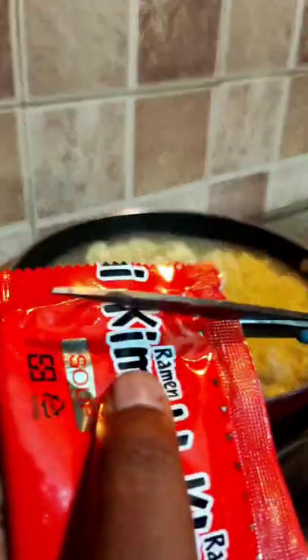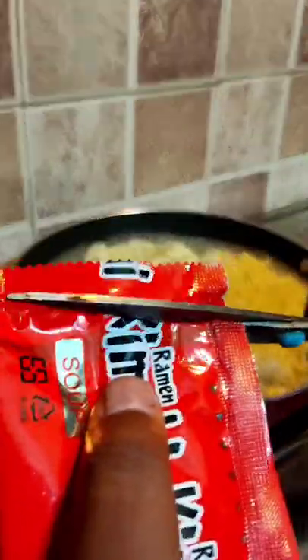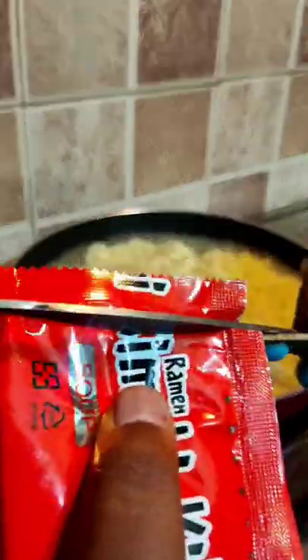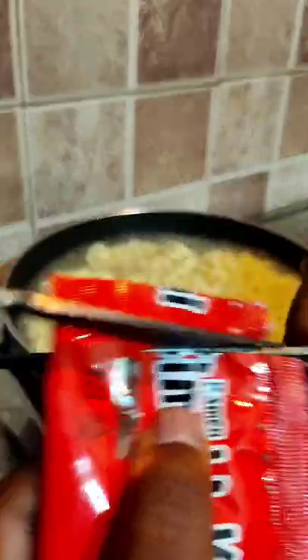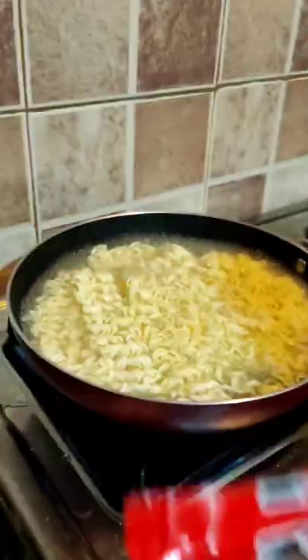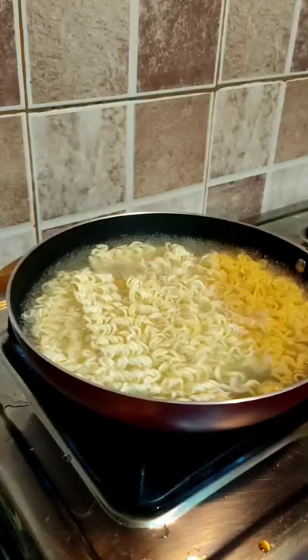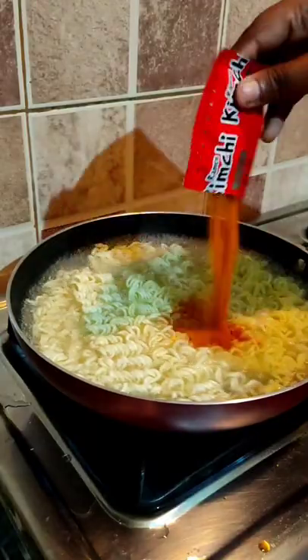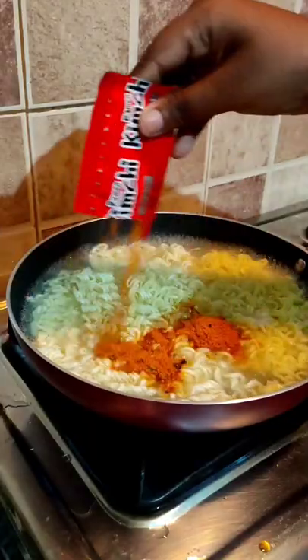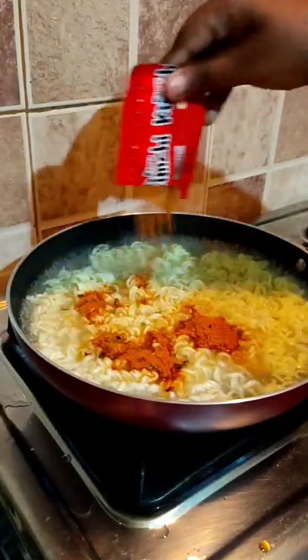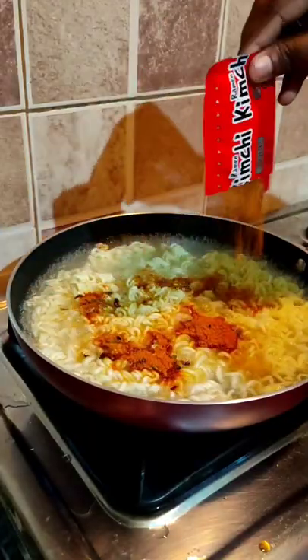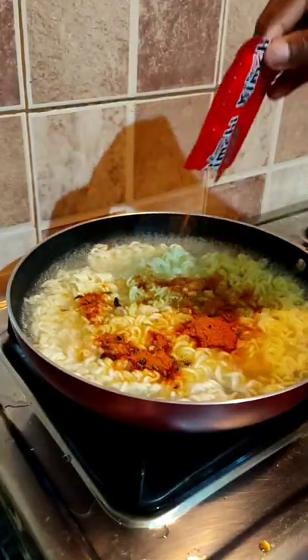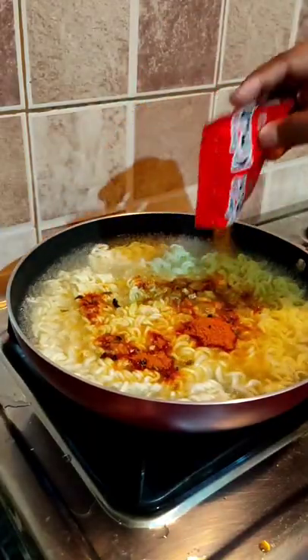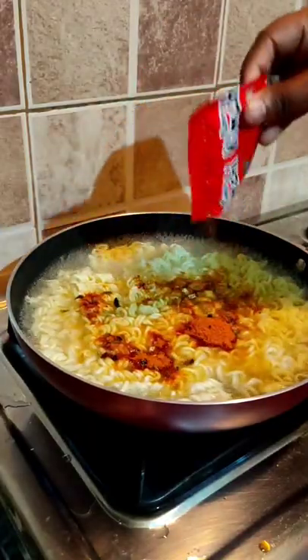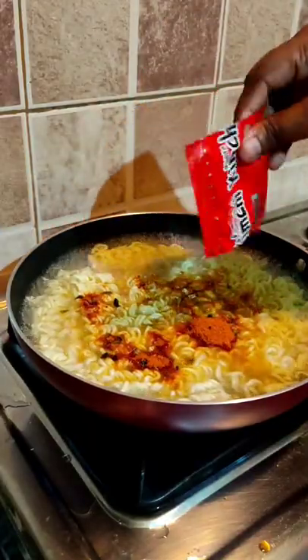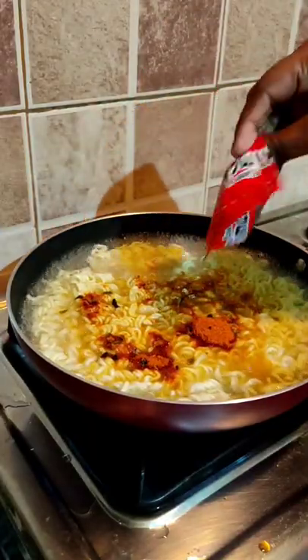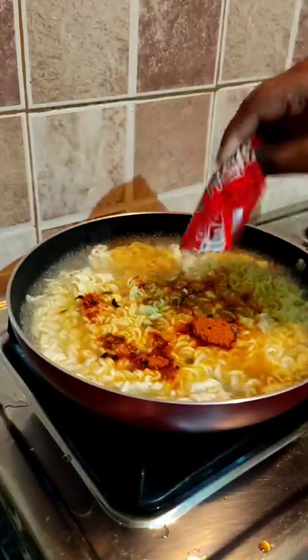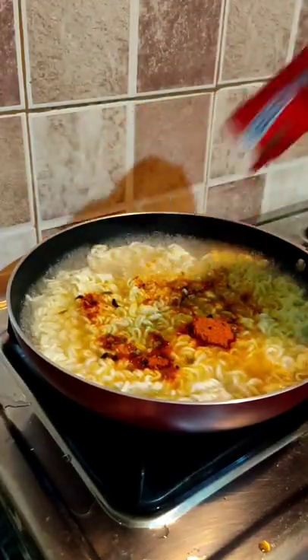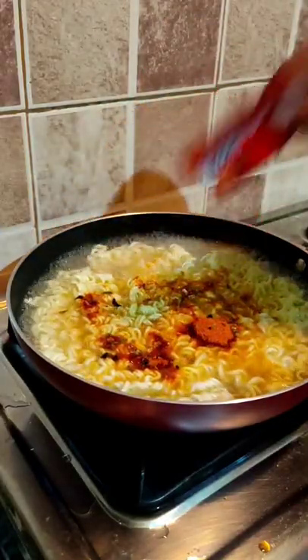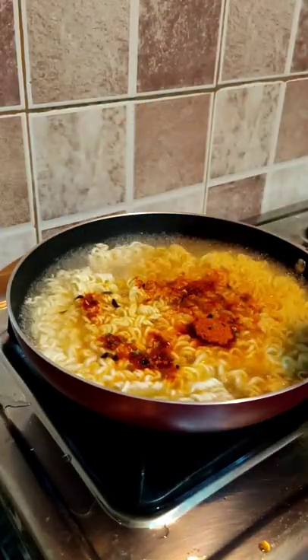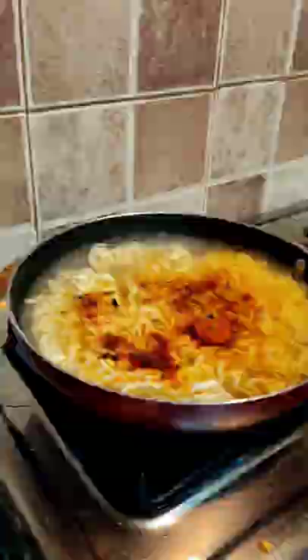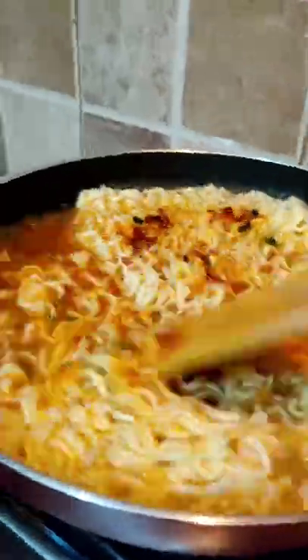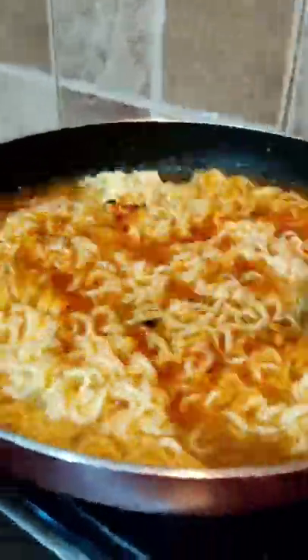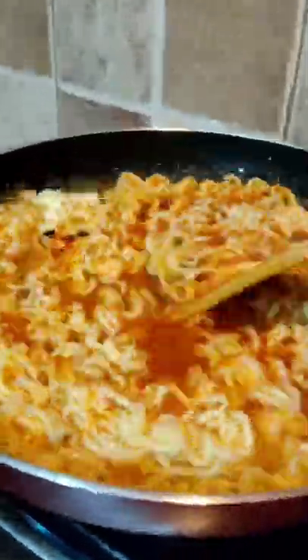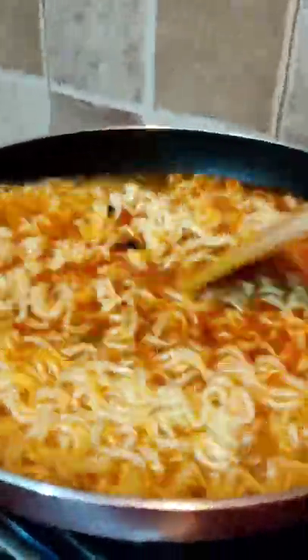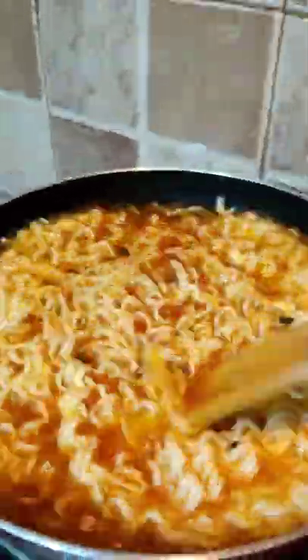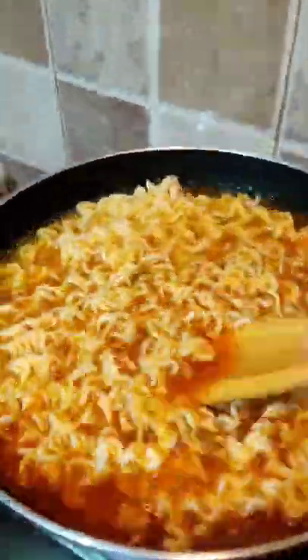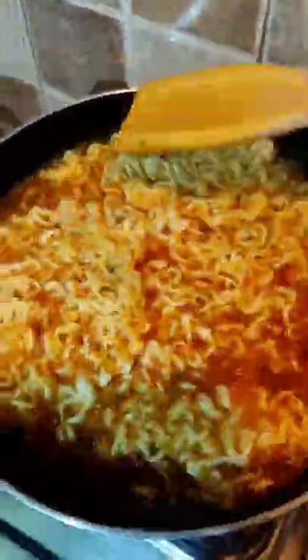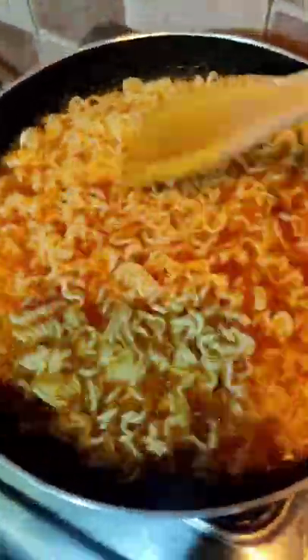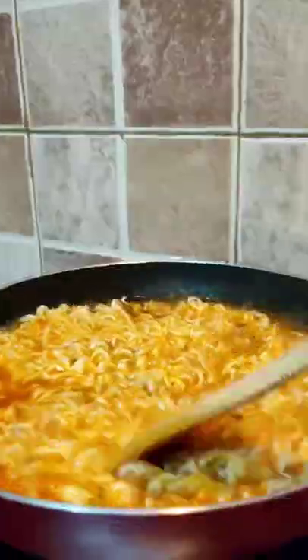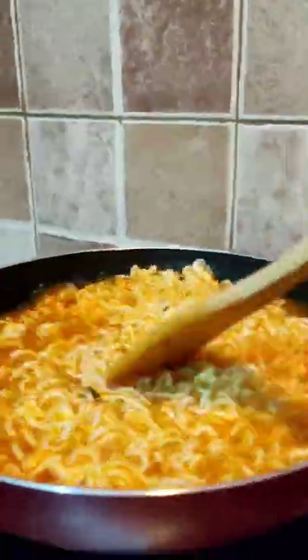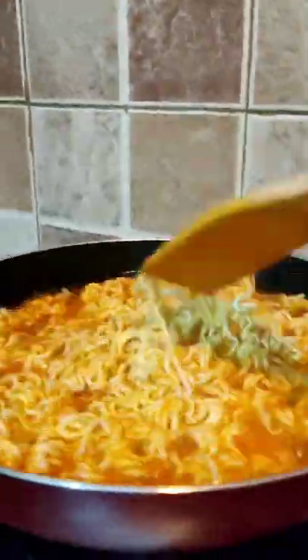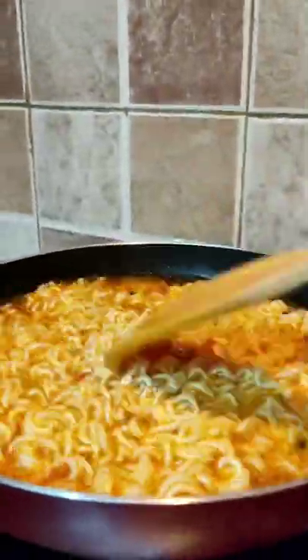When I added the seasoning mix, it had a good smell, so my excitement level increased. I really did. Then I let it cook for 5 minutes.